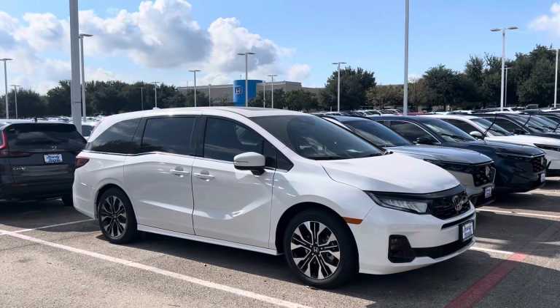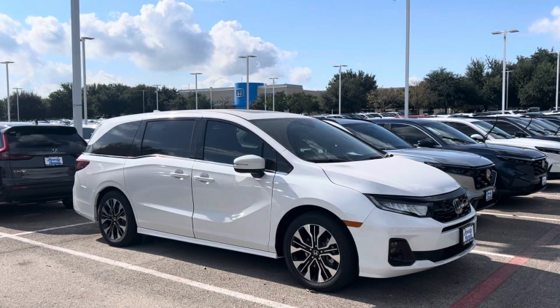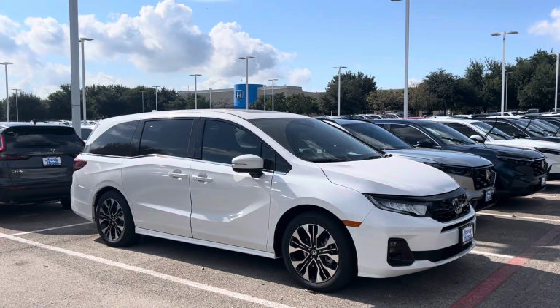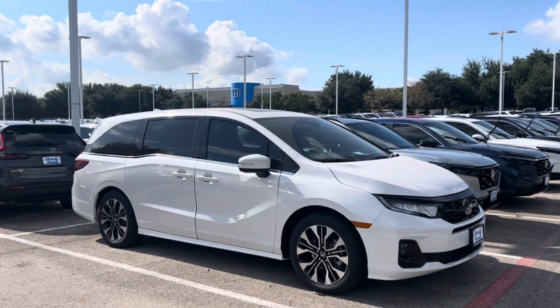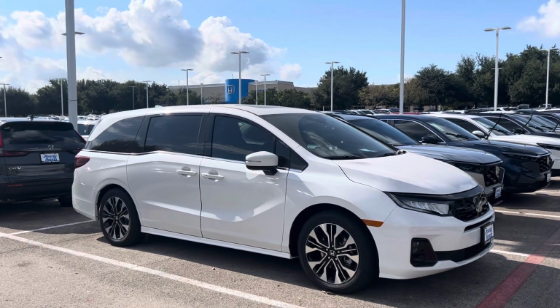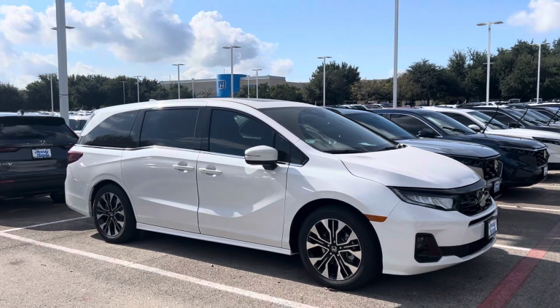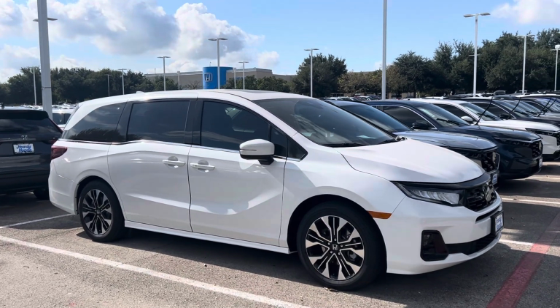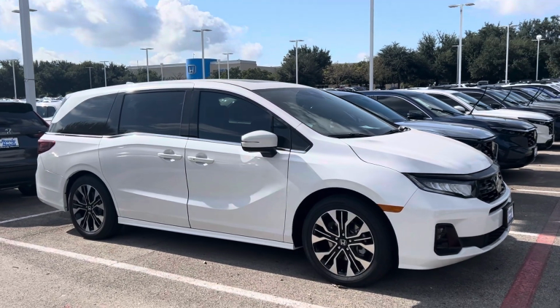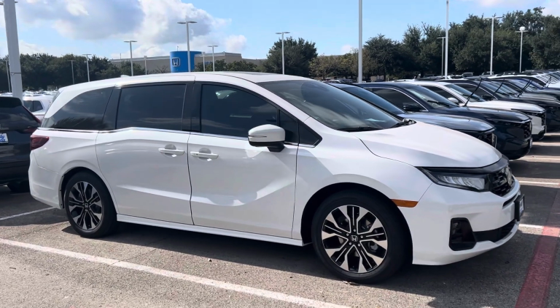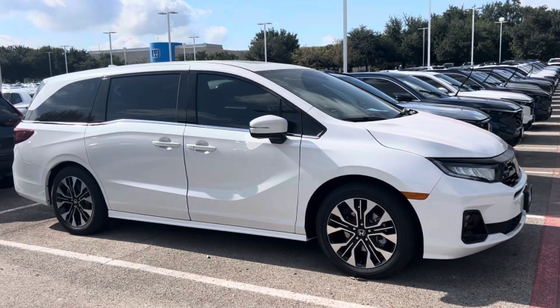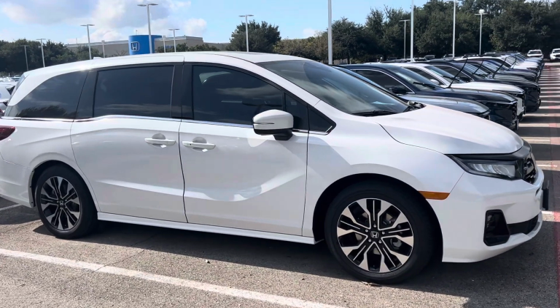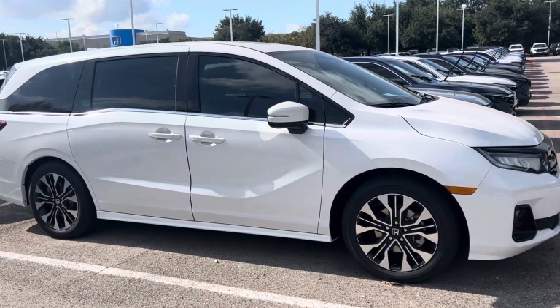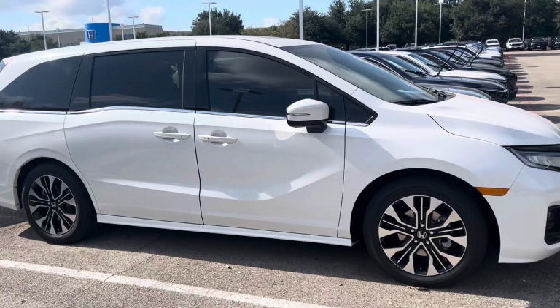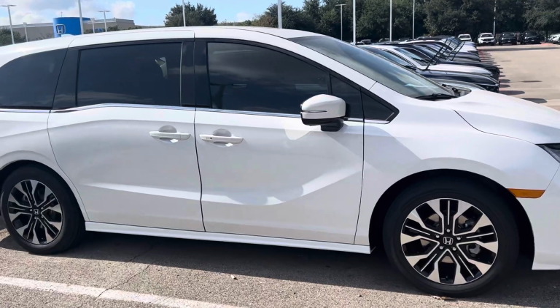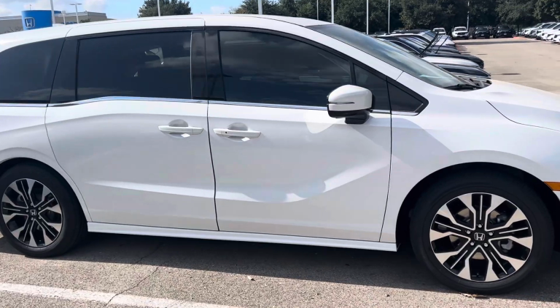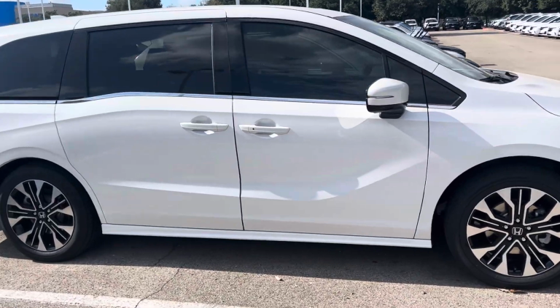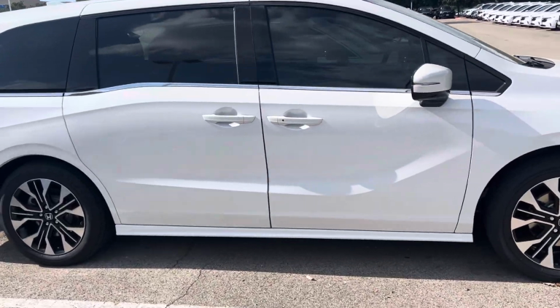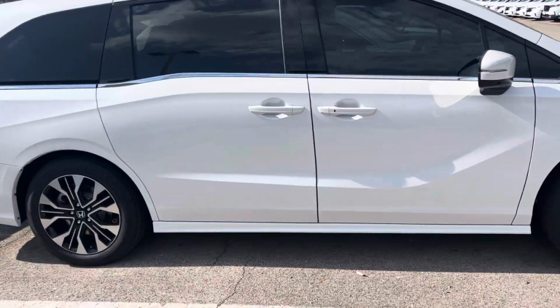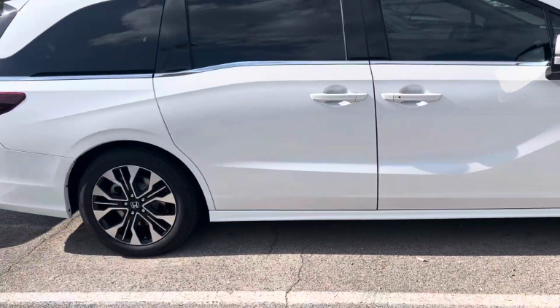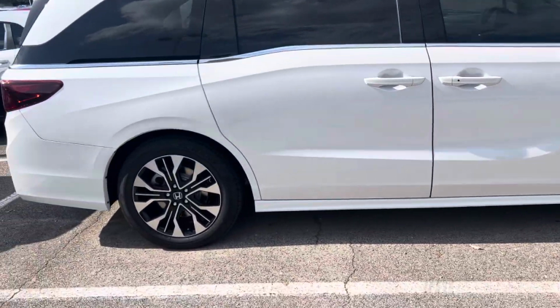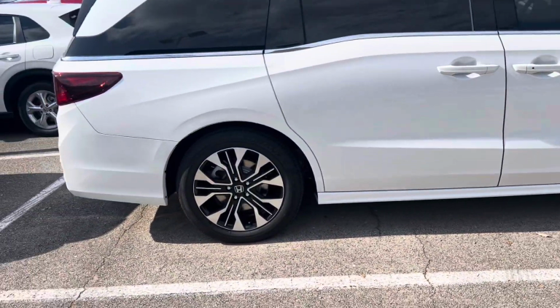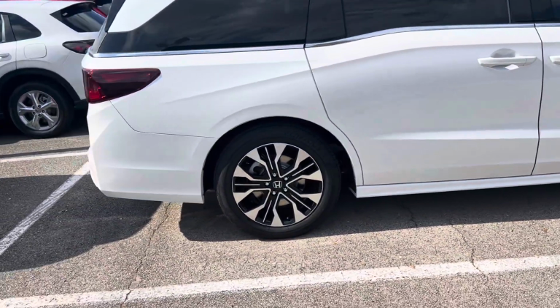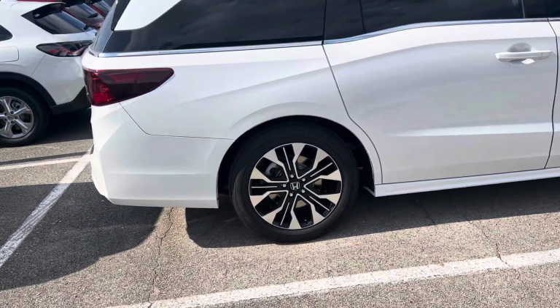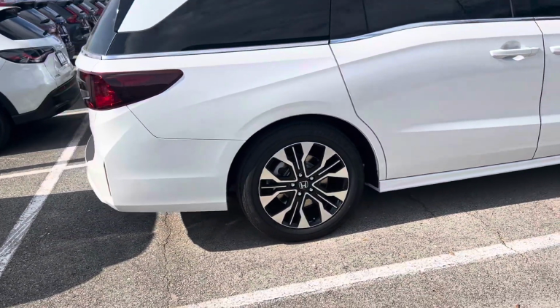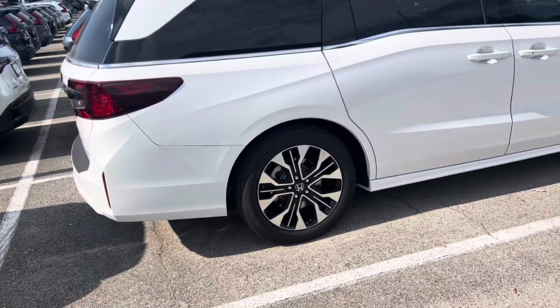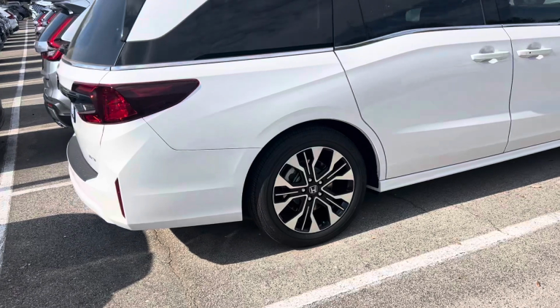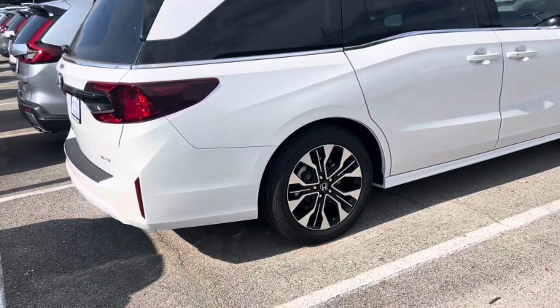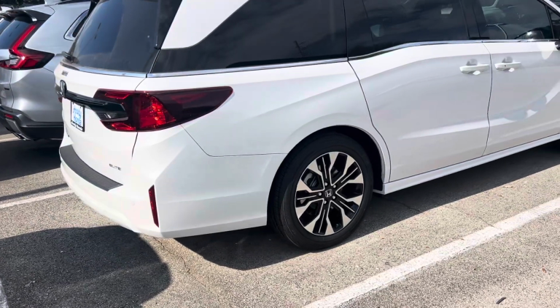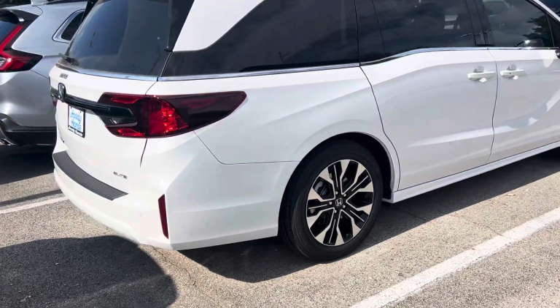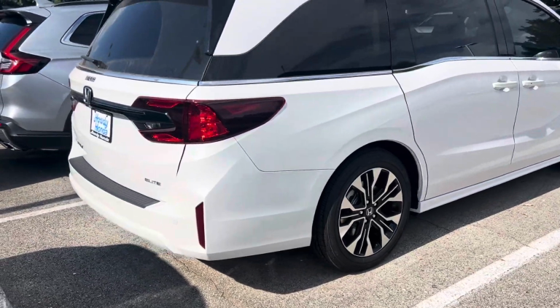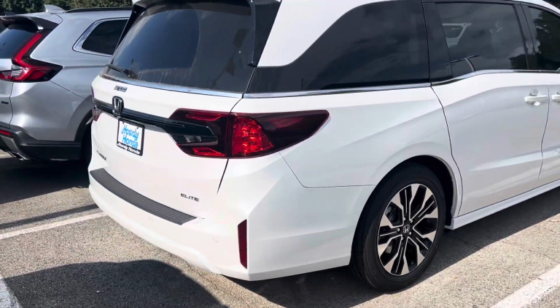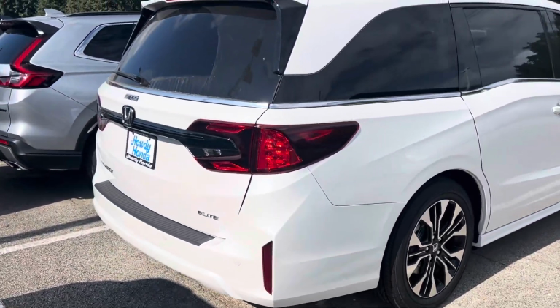Hello AJ, Brad Floche coming from Howdy Honda. Got your email — looking for a 2025 Odyssey Elite. It is here and it is available. Let's check it out.